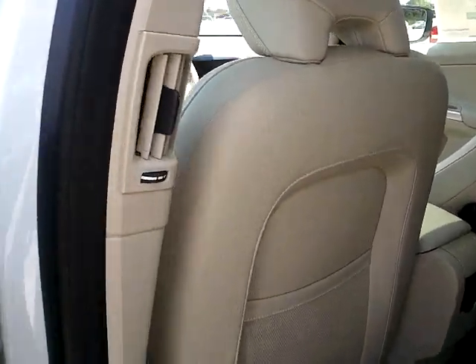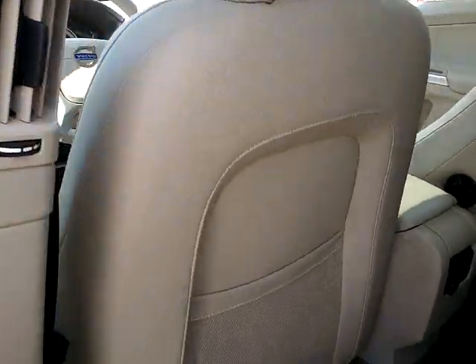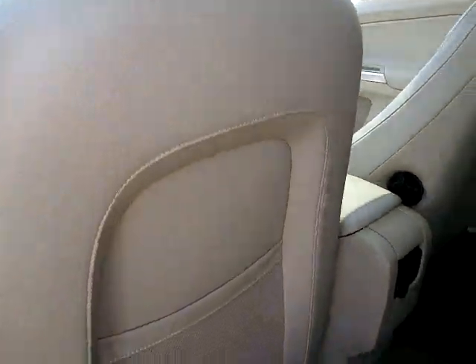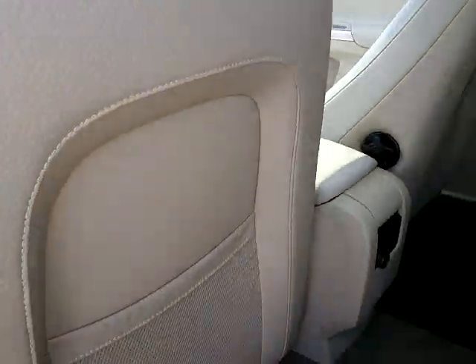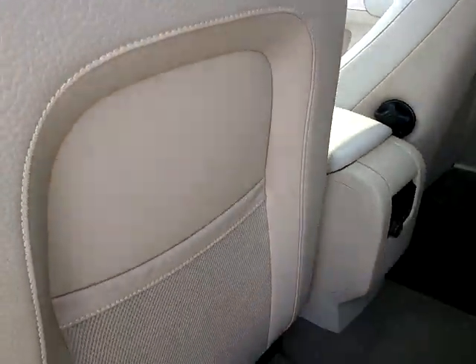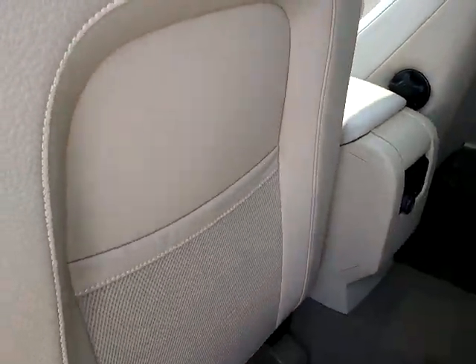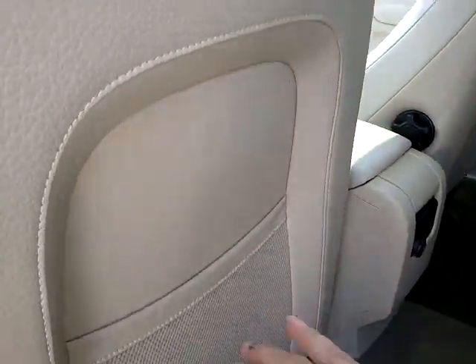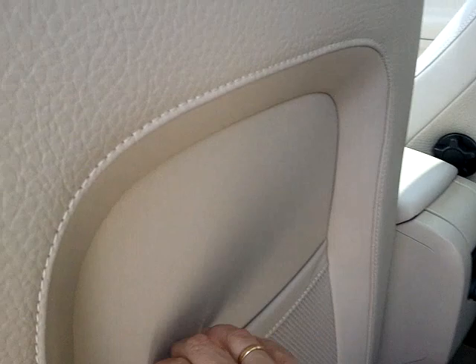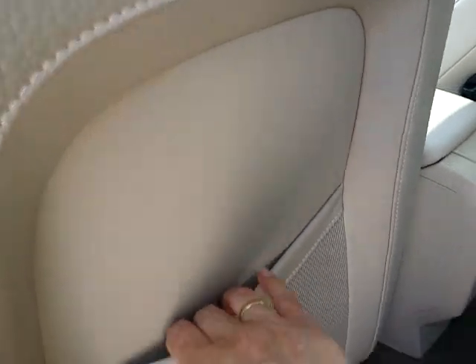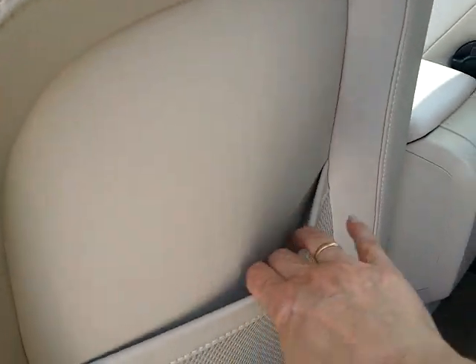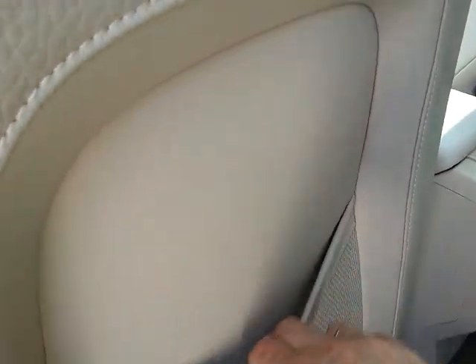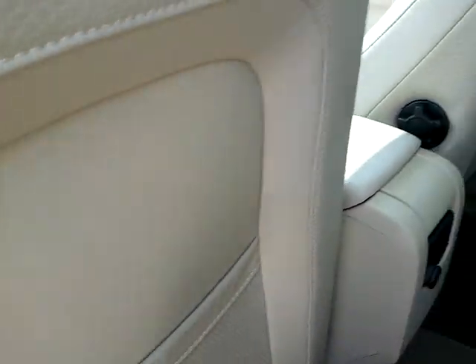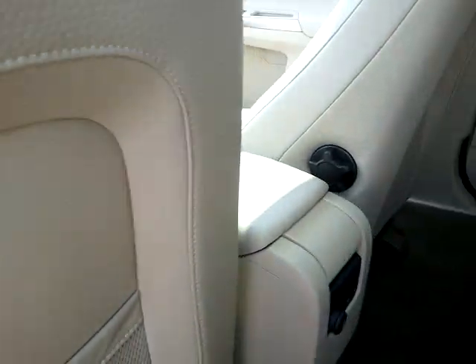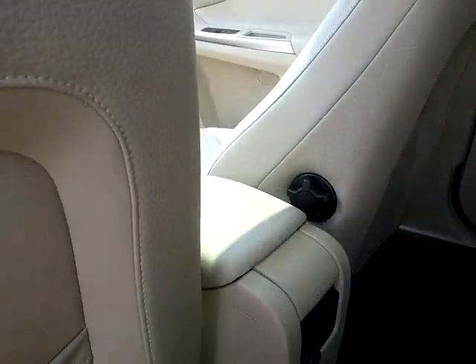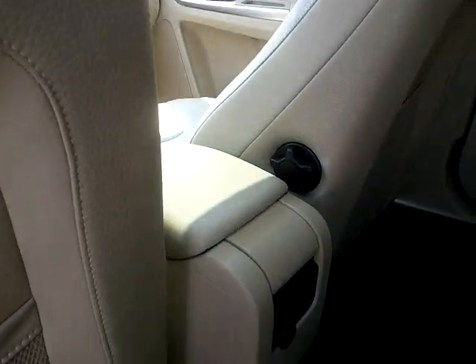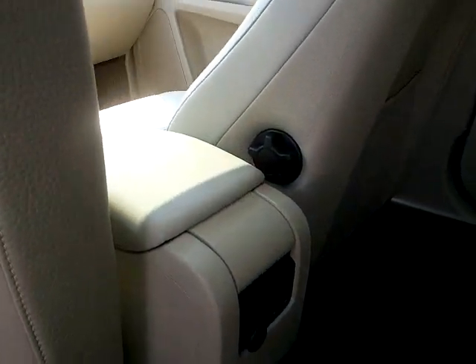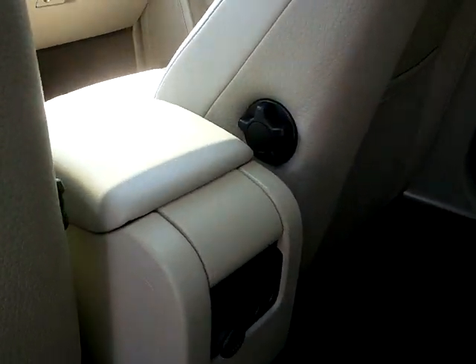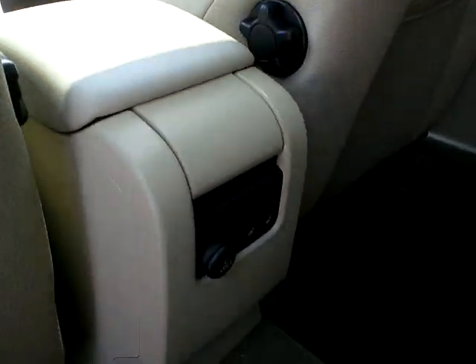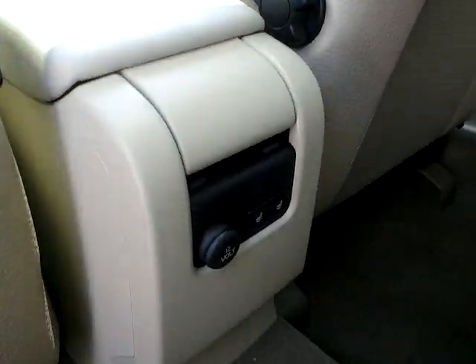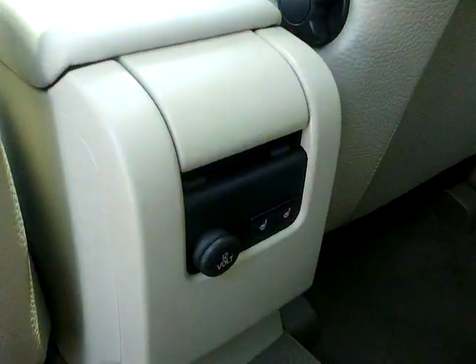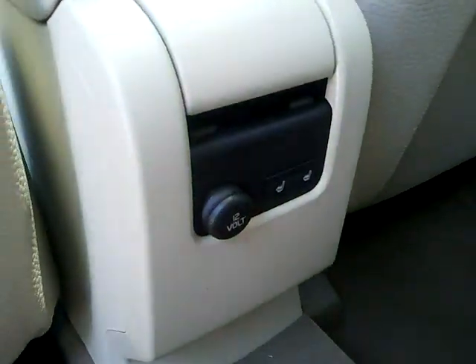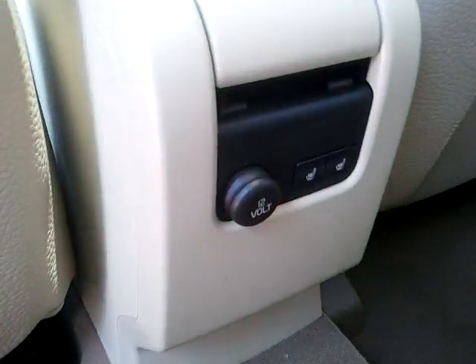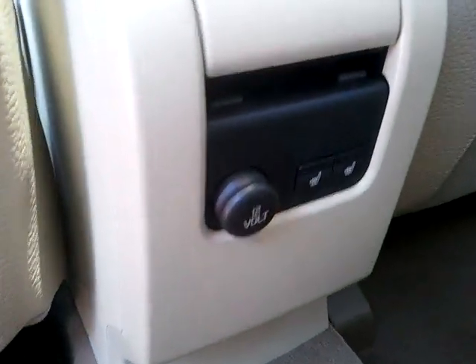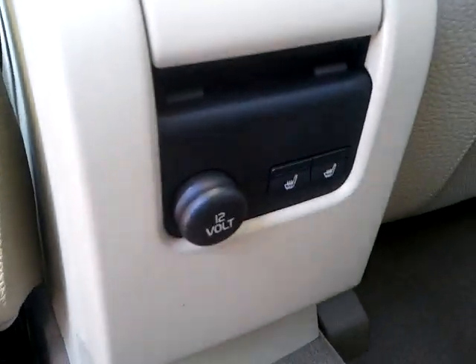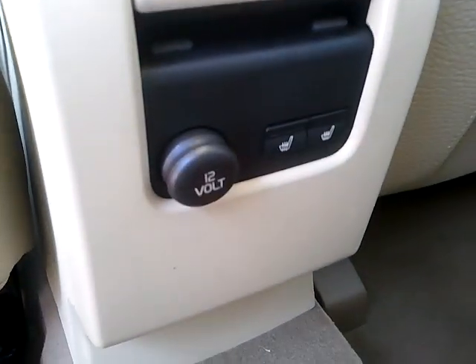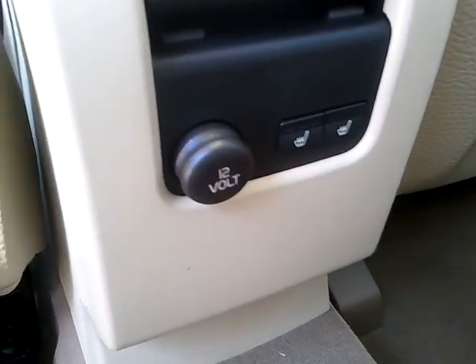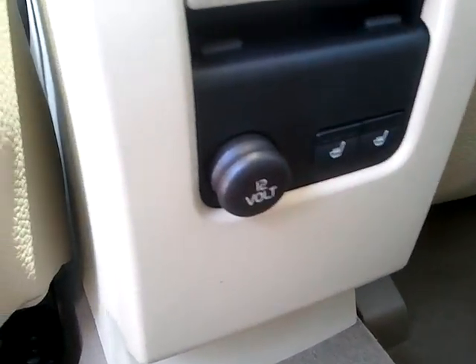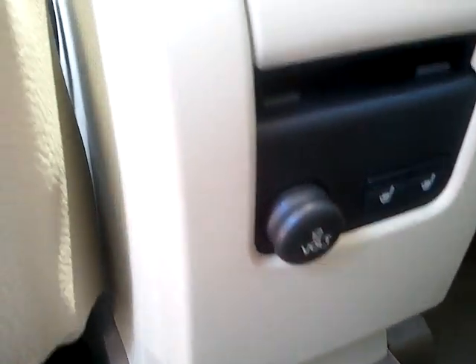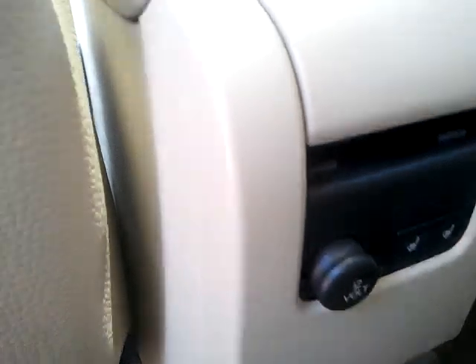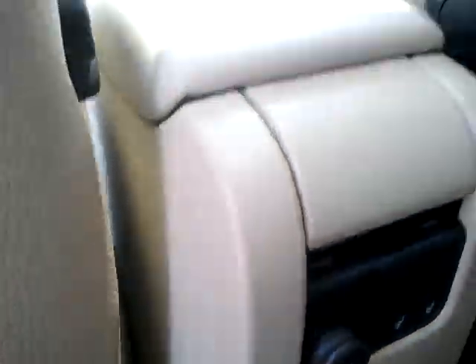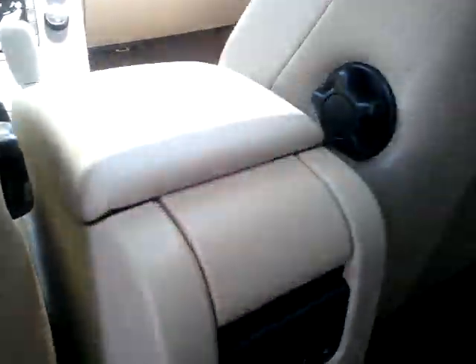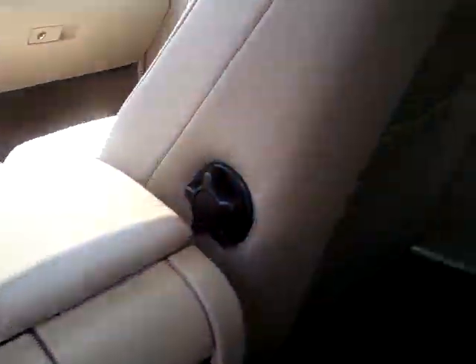You have pockets on the rear of your front bucket seats. The front seats are heated and cooled. Climate control for the back seat.